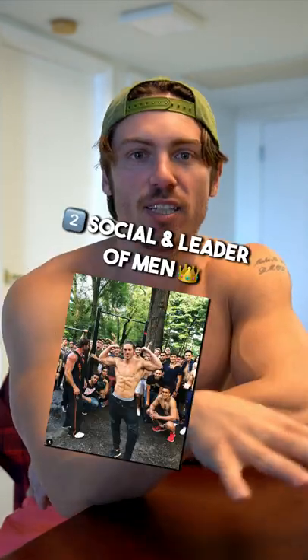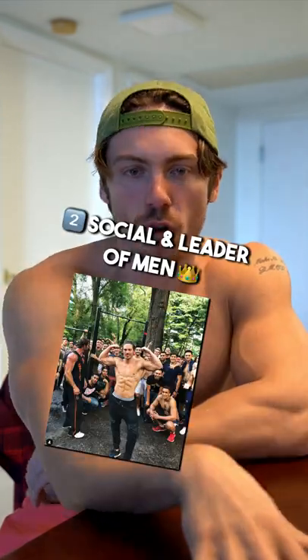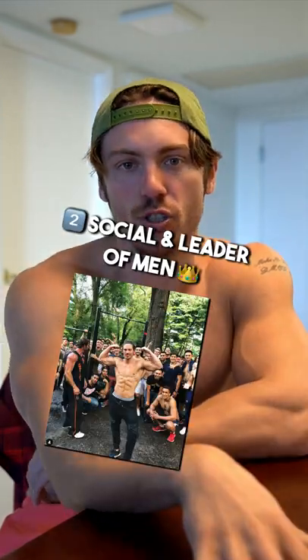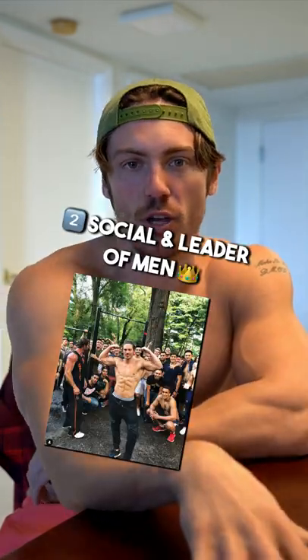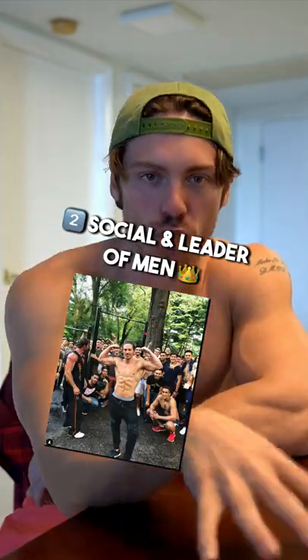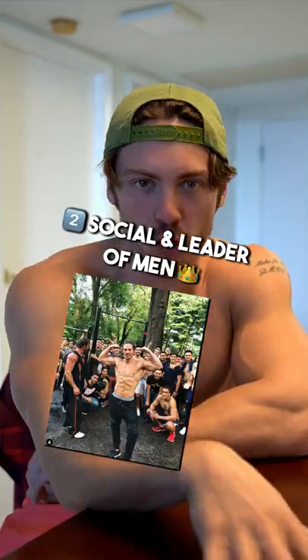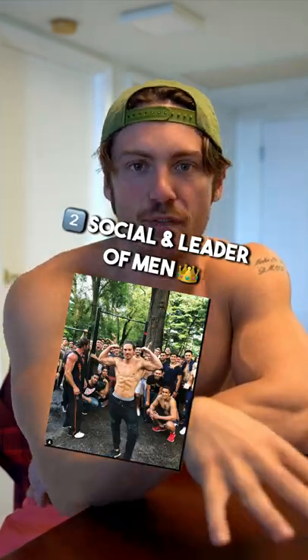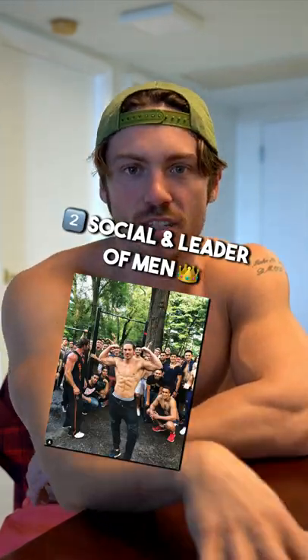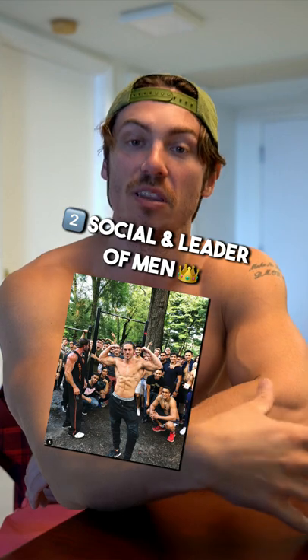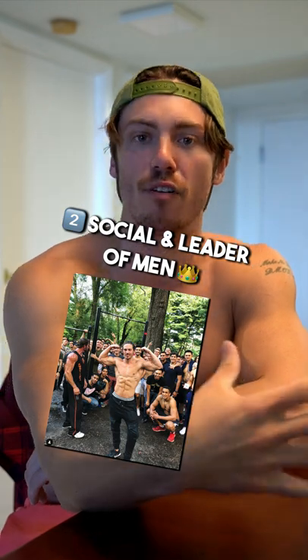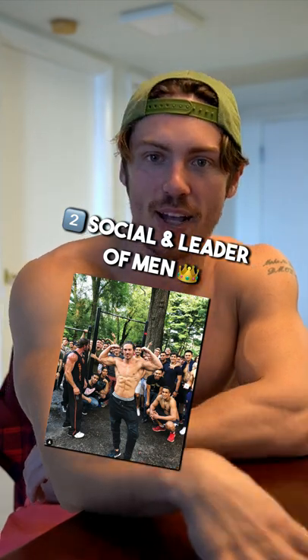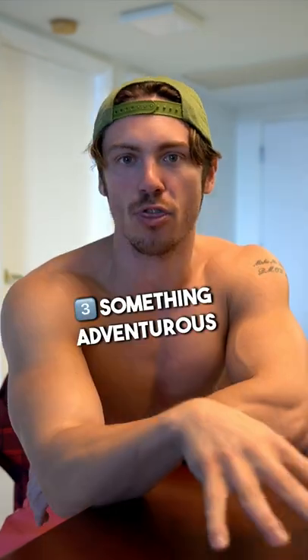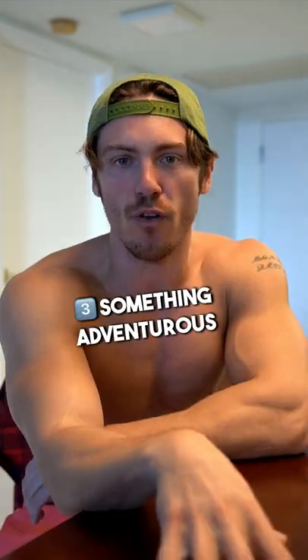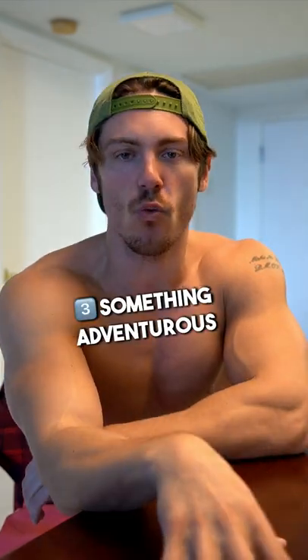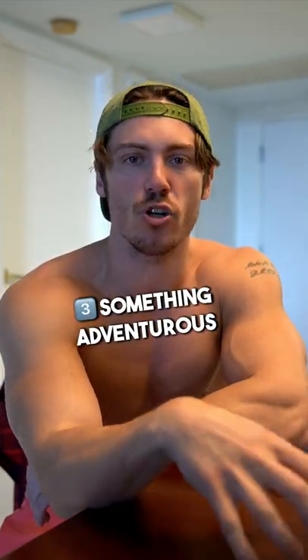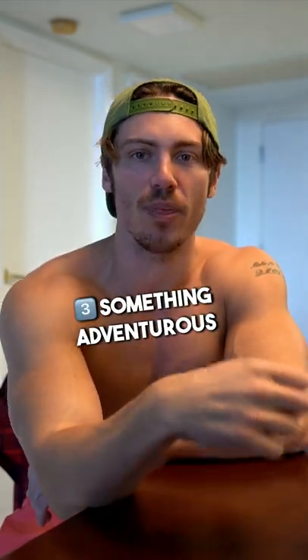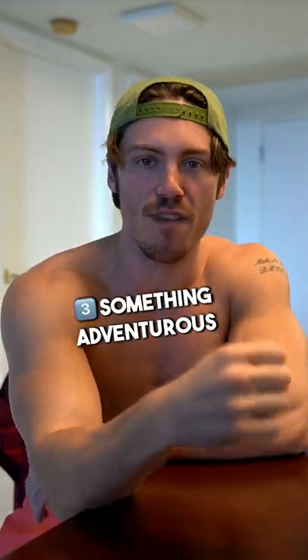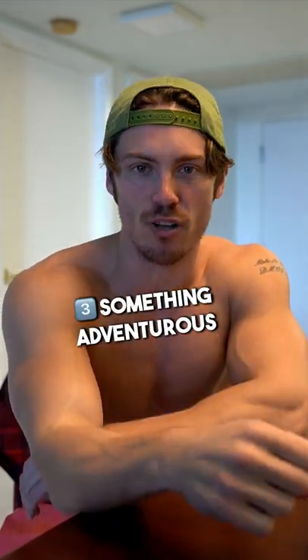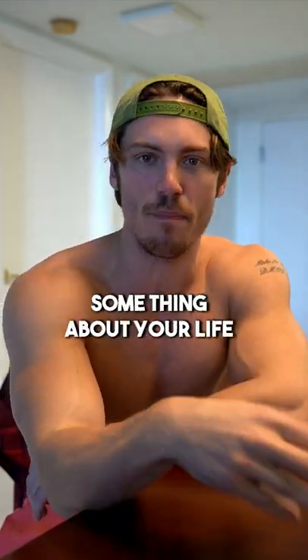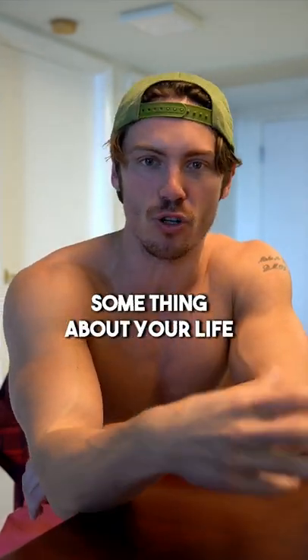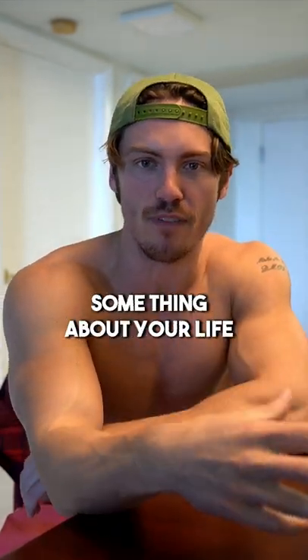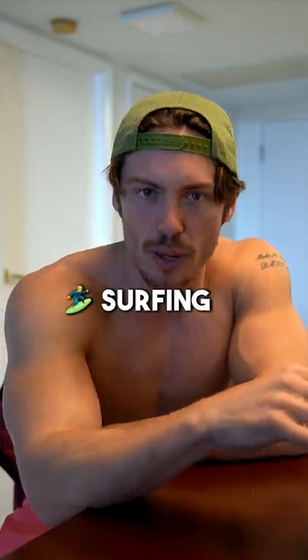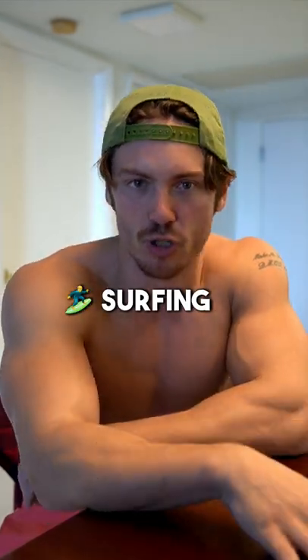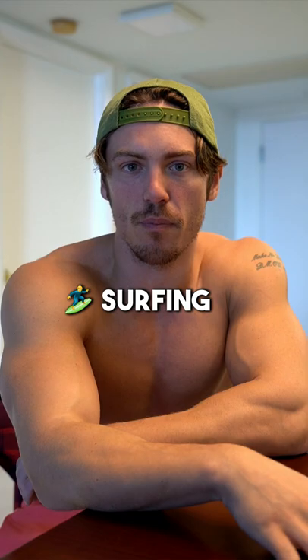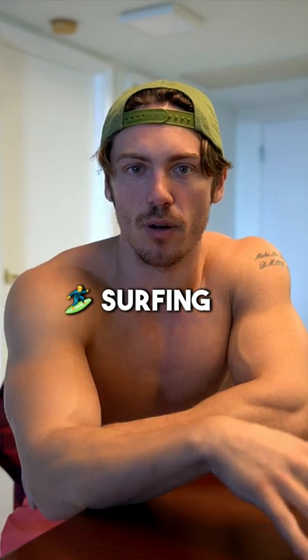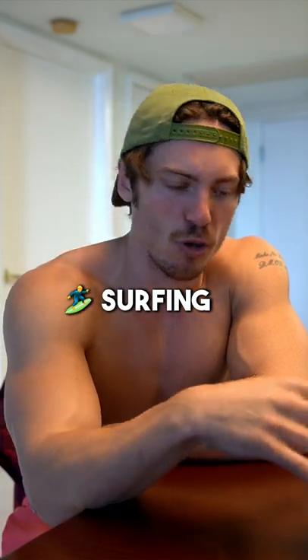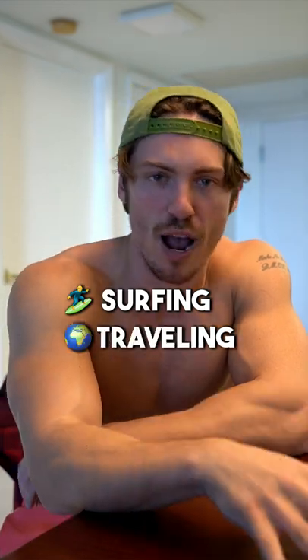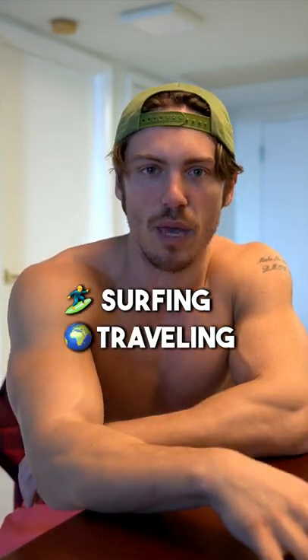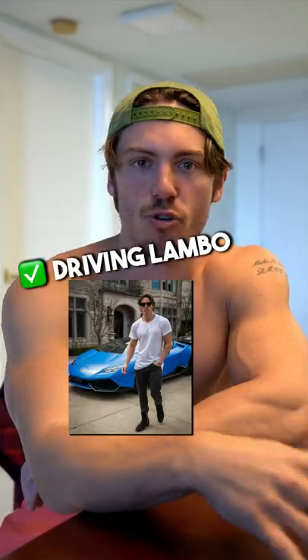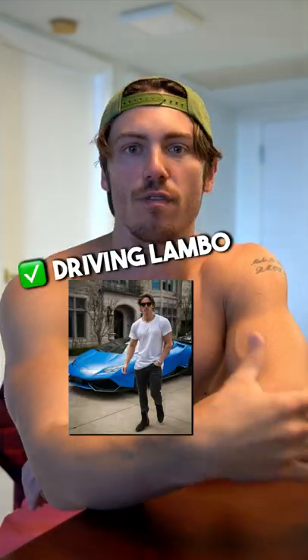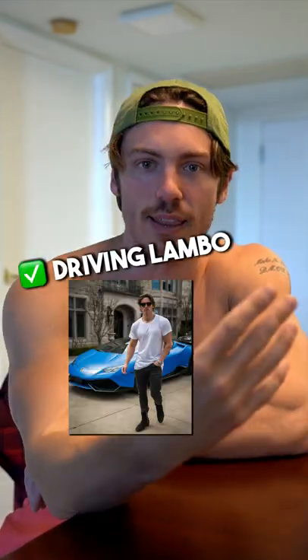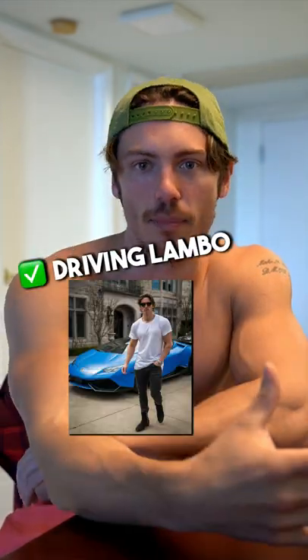The next photo wants to show that you're social — you have friends and you're a leader of men. The third photo, you want to show something adventurous, something about your life. Maybe you're surfing, maybe you're traveling, maybe you're driving your f***ing Lambo.